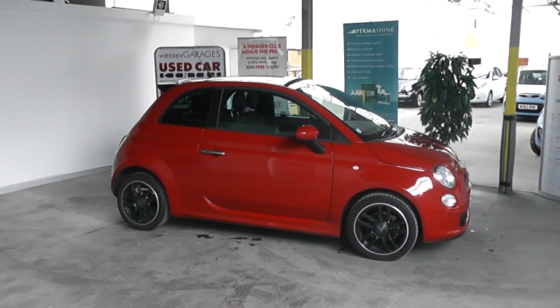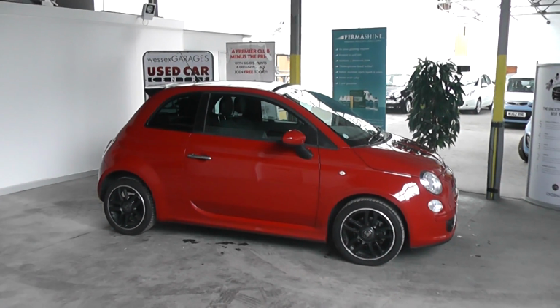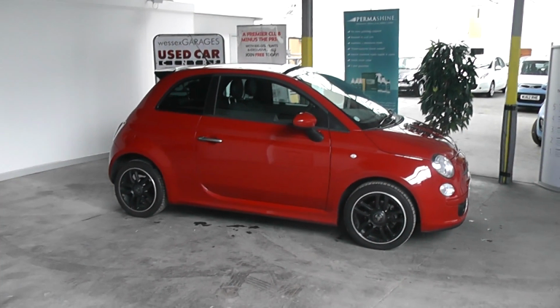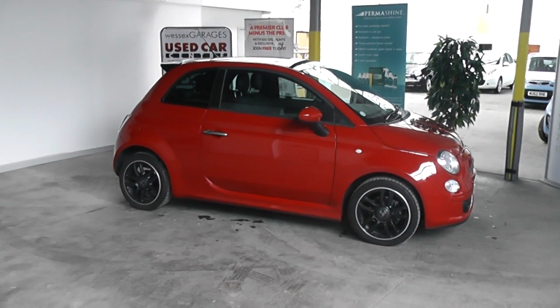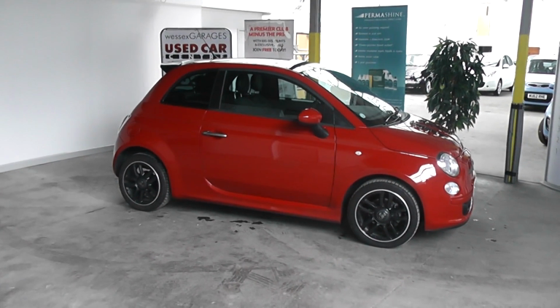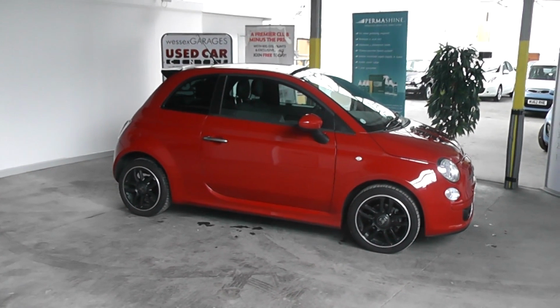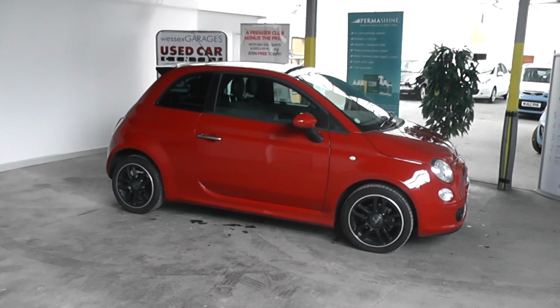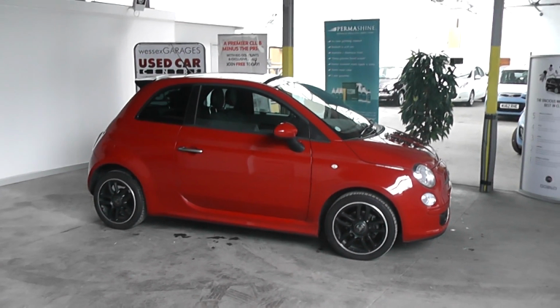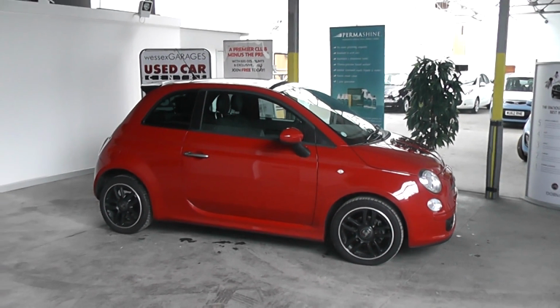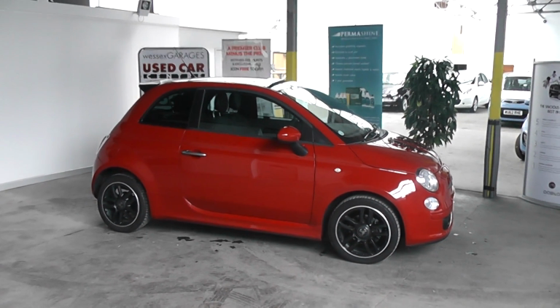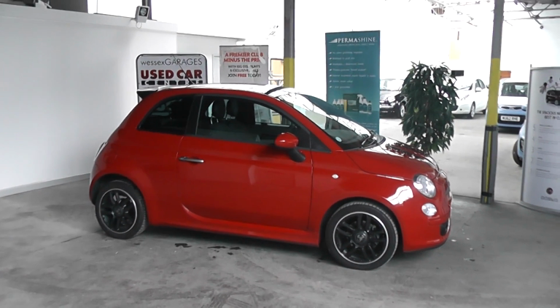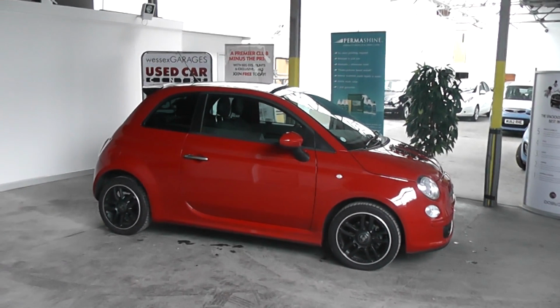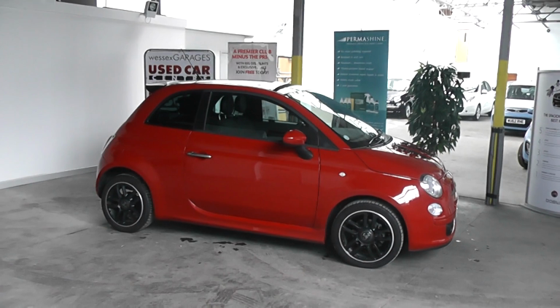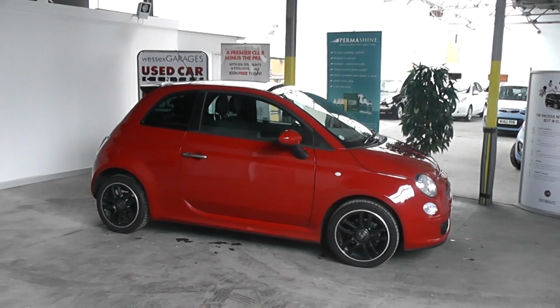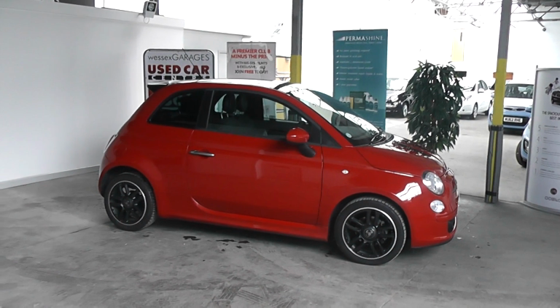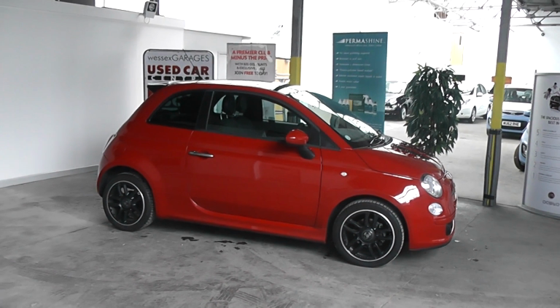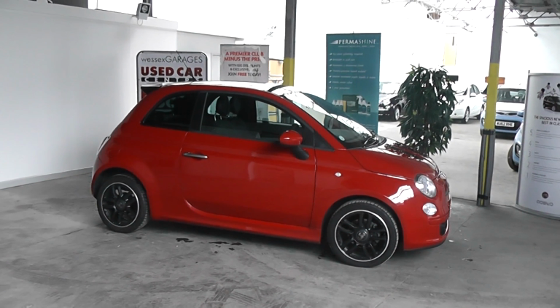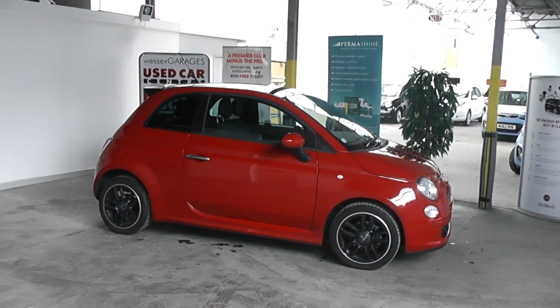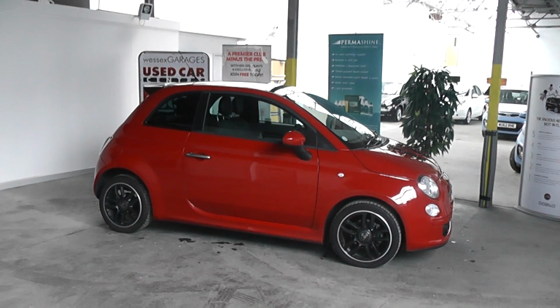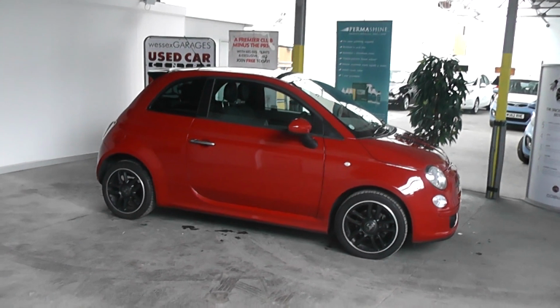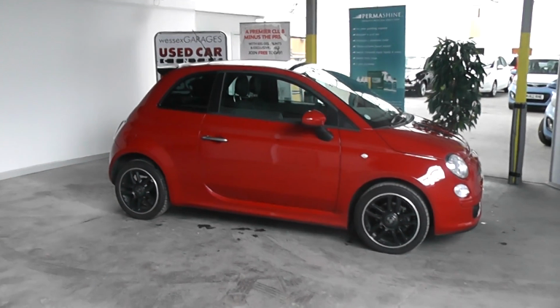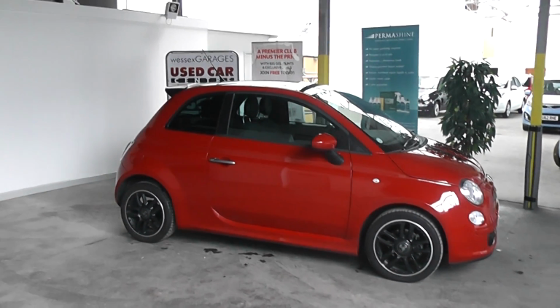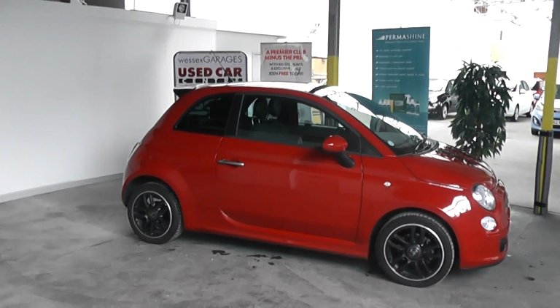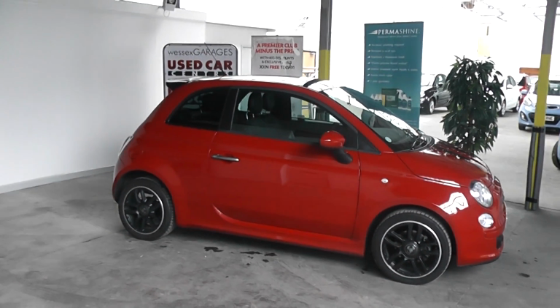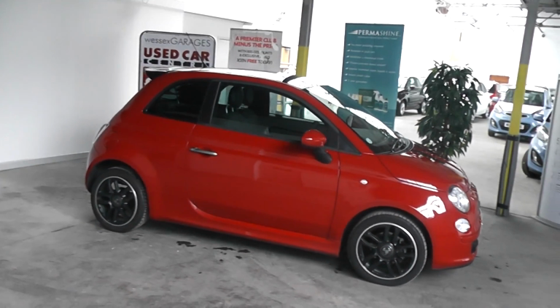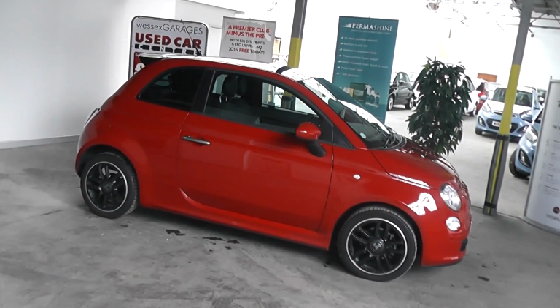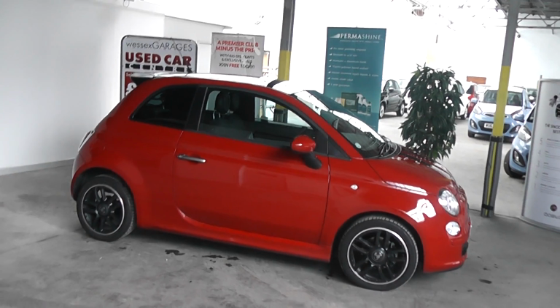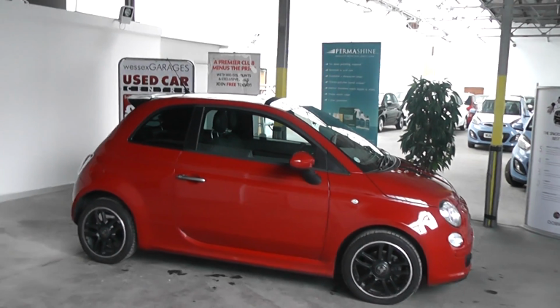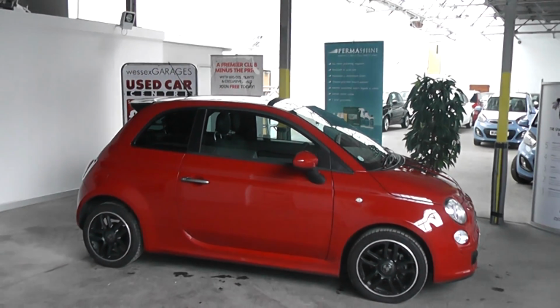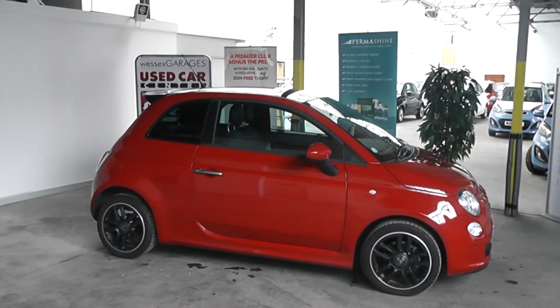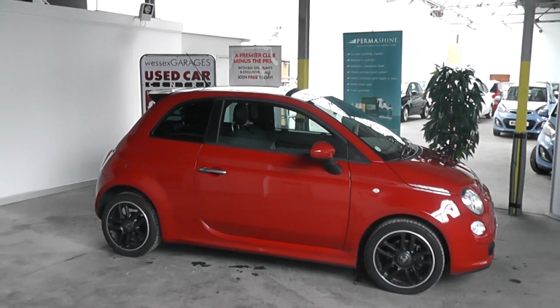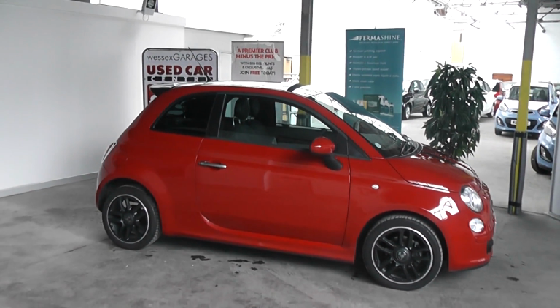Hi and welcome to Wessex Garages Gloucester. The car we are looking at today is the Fiat 500 Twin Air. The car has a 900cc petrol engine in it. It is a 3 door, manual and comes finished in a red paint.